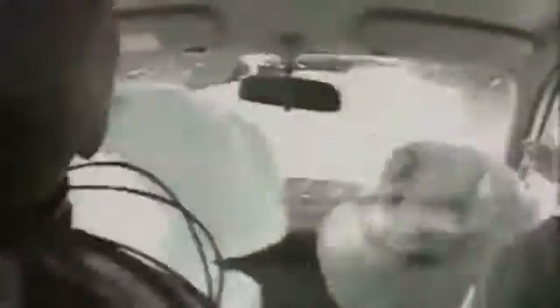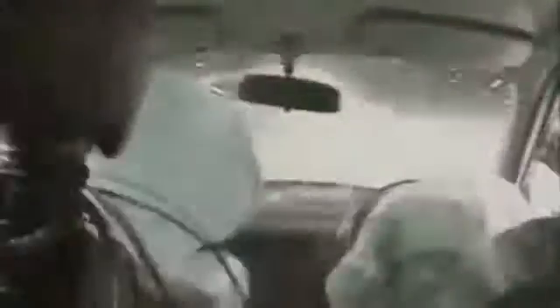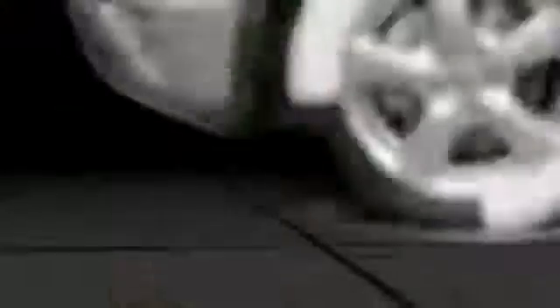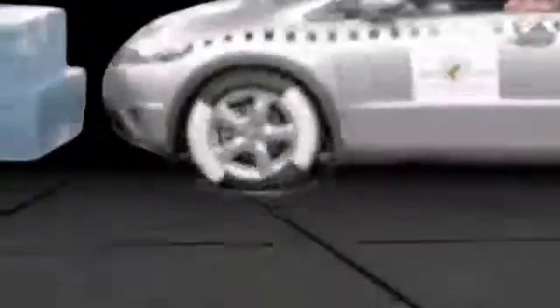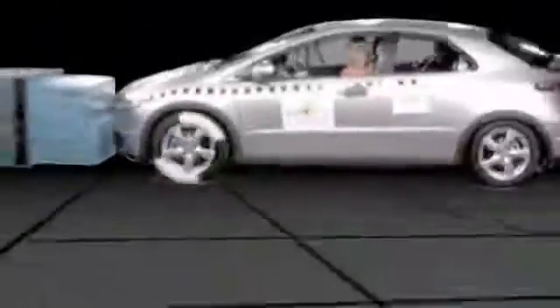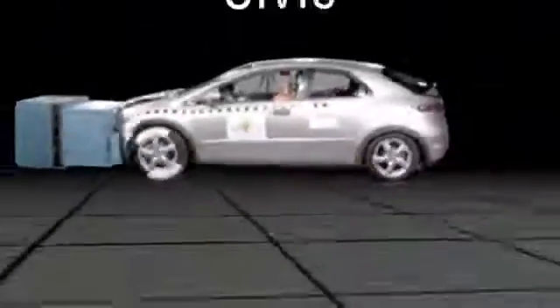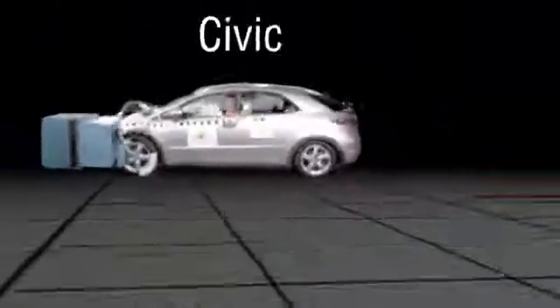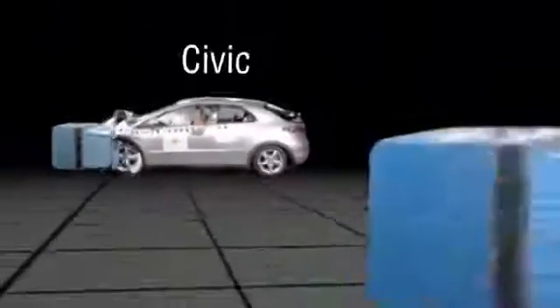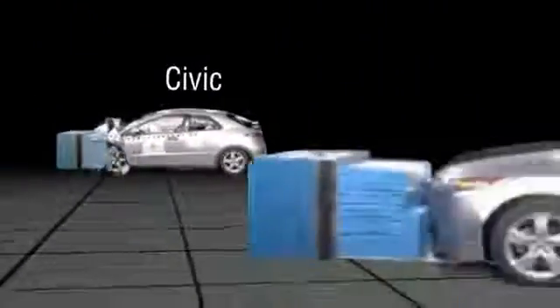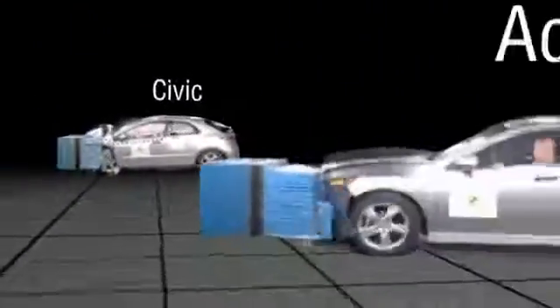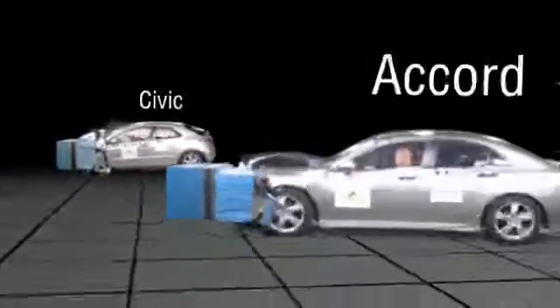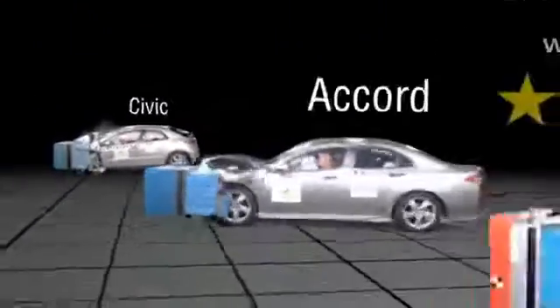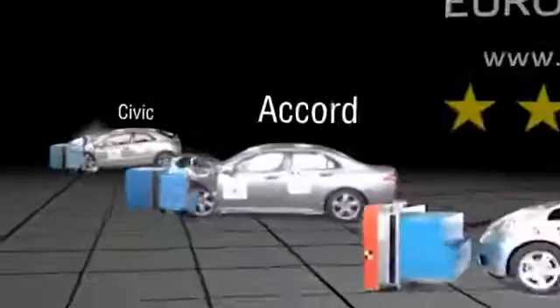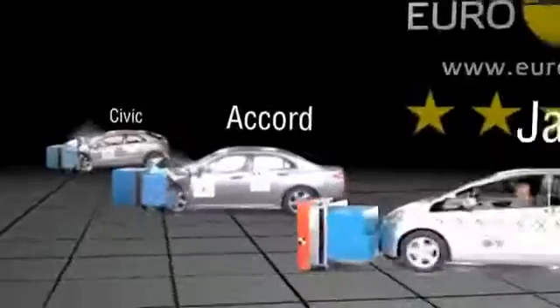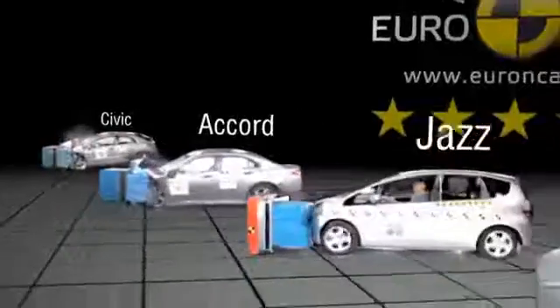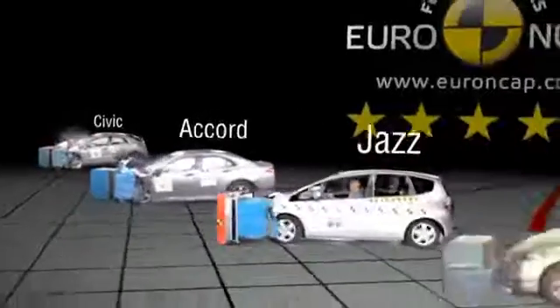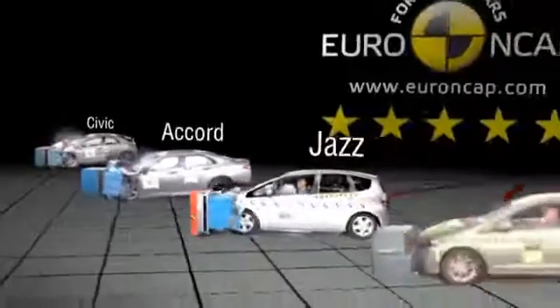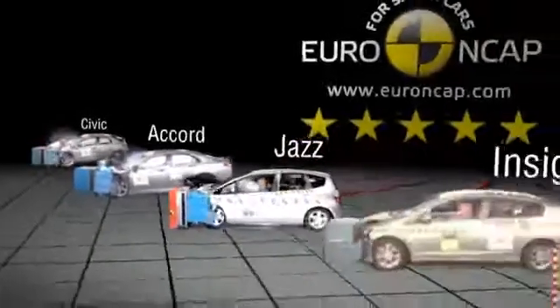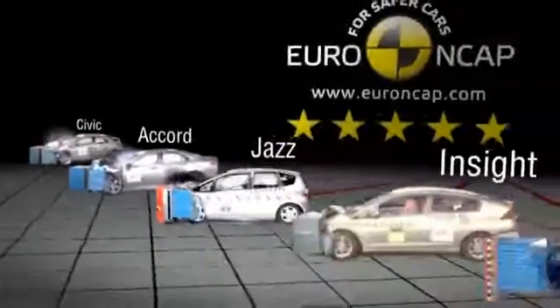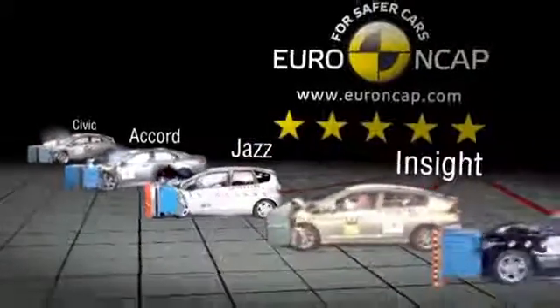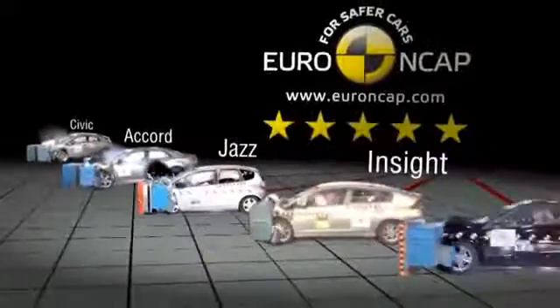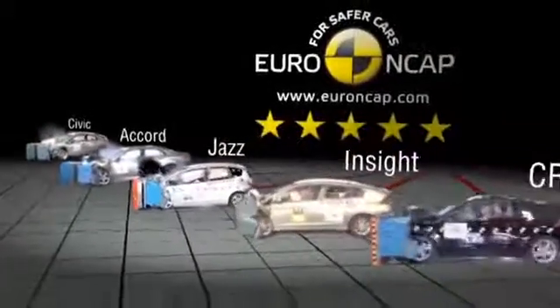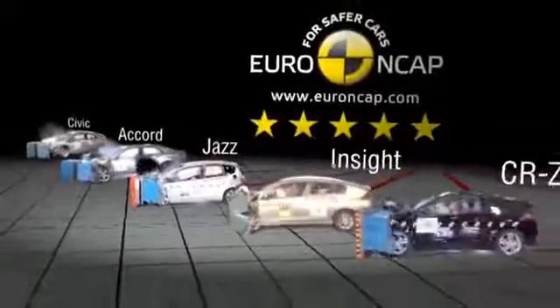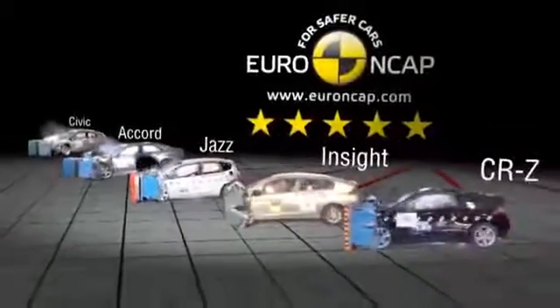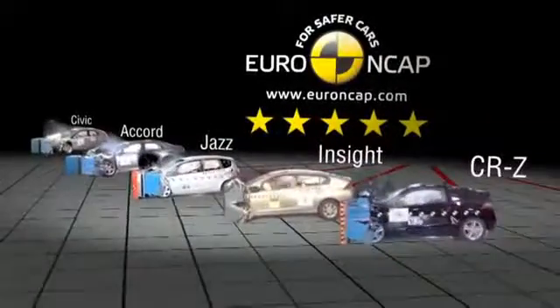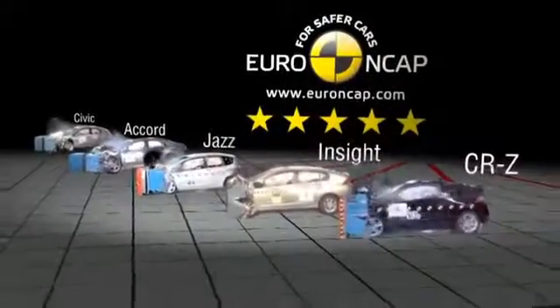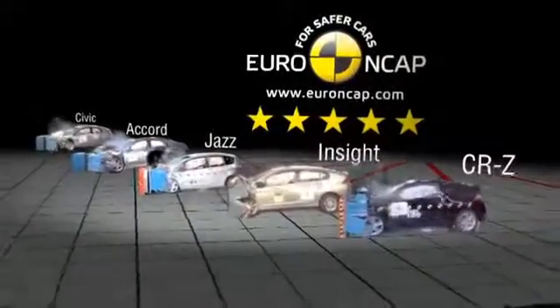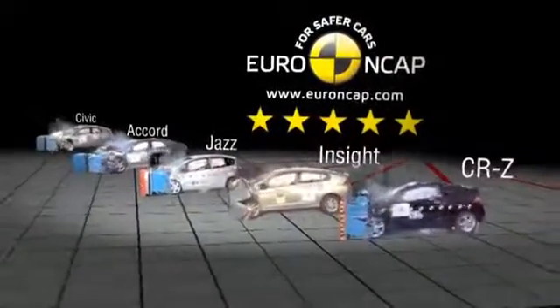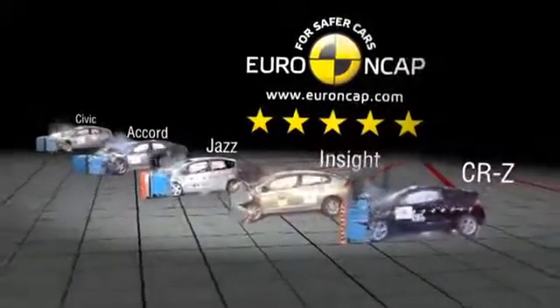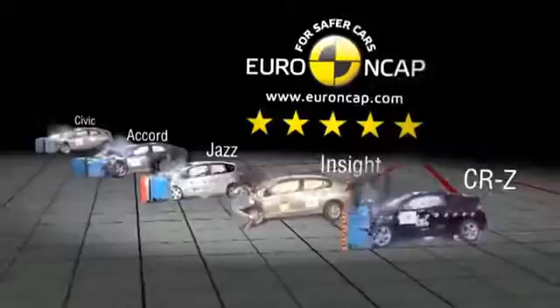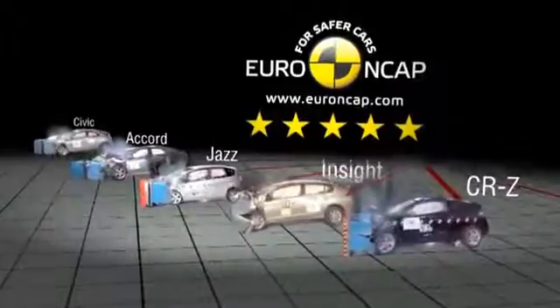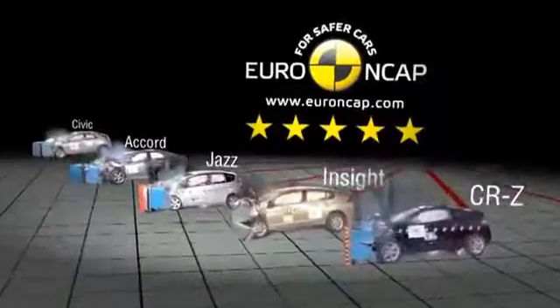Since 2009, Euro NCAP have awarded Civic, Accord, Jazz, Insight and CRZ the maximum five star rating.